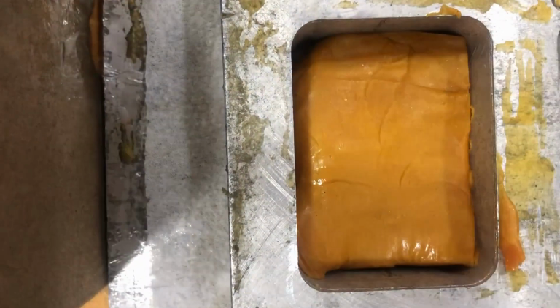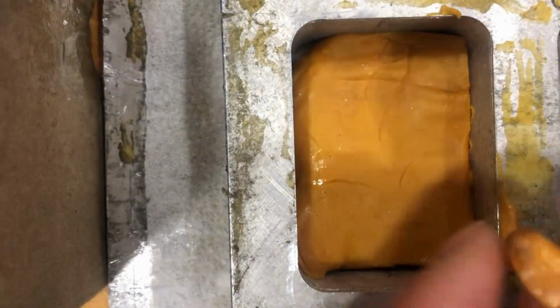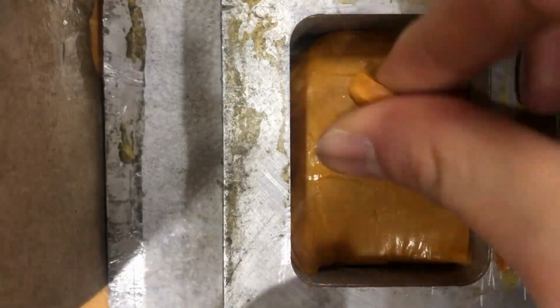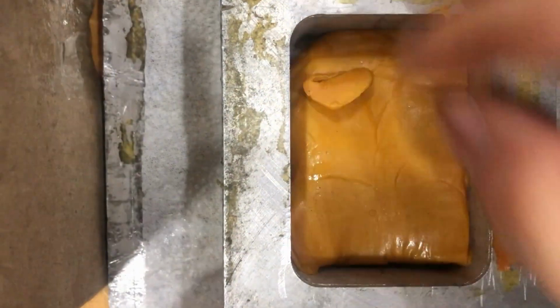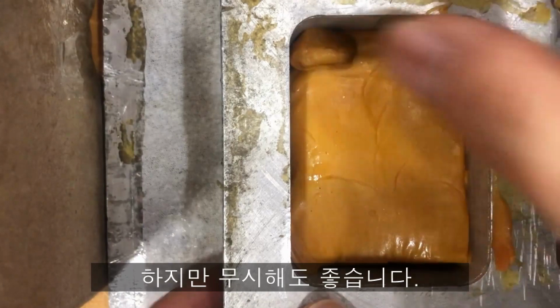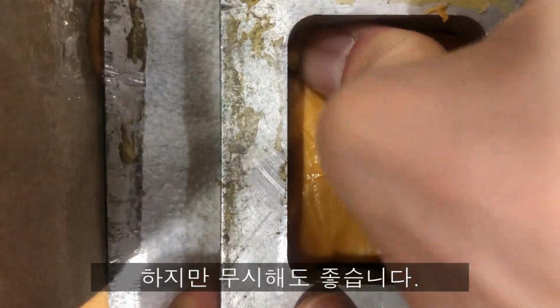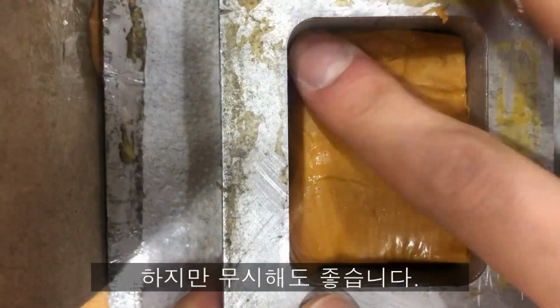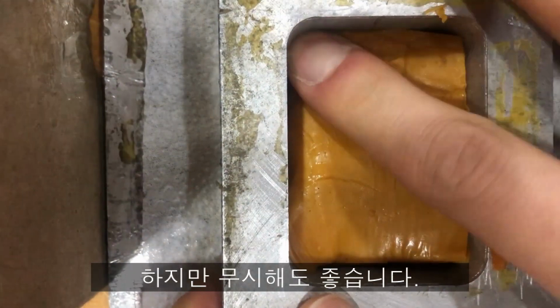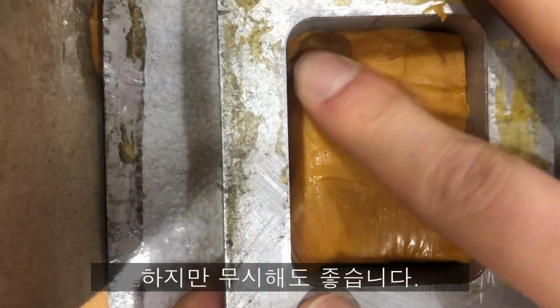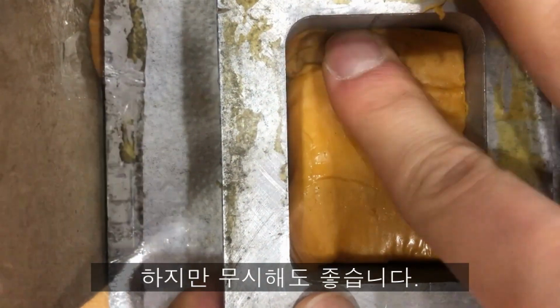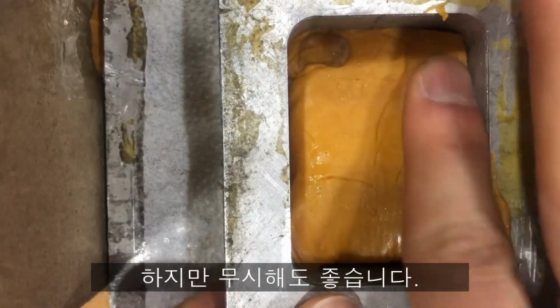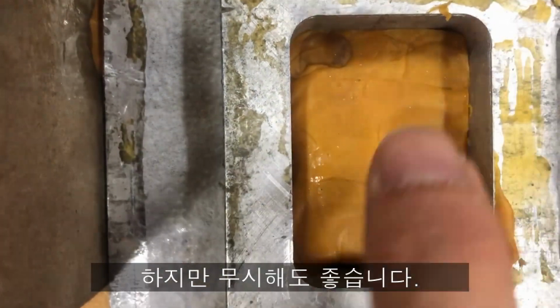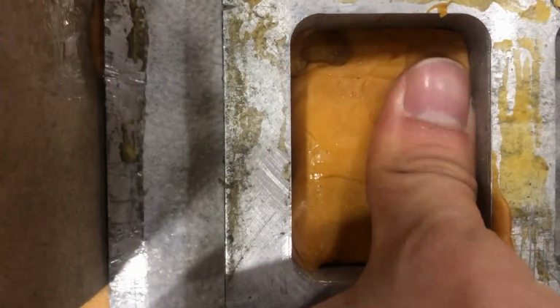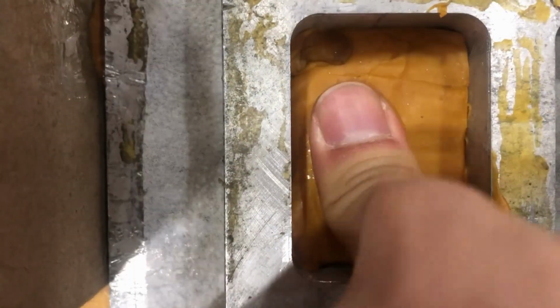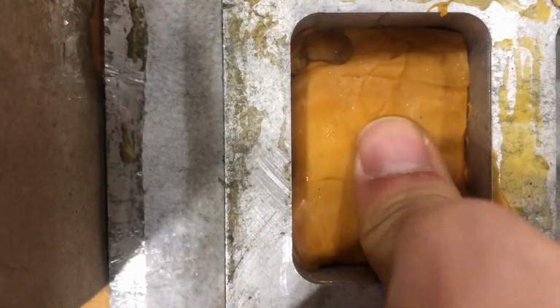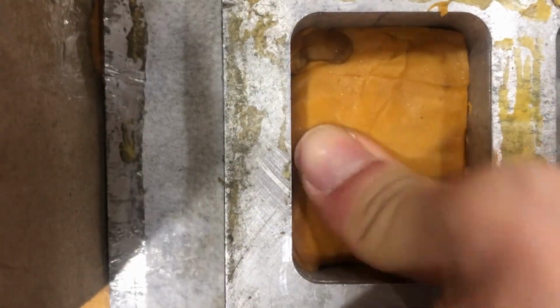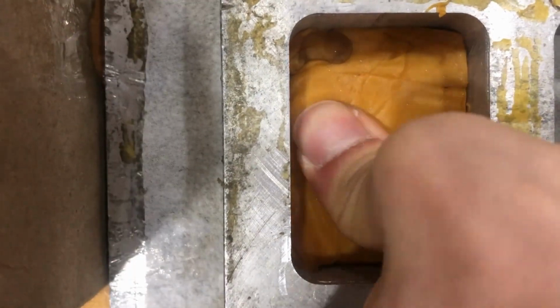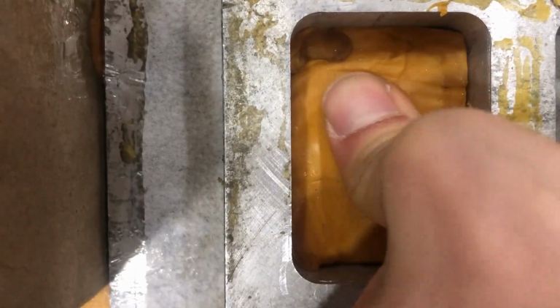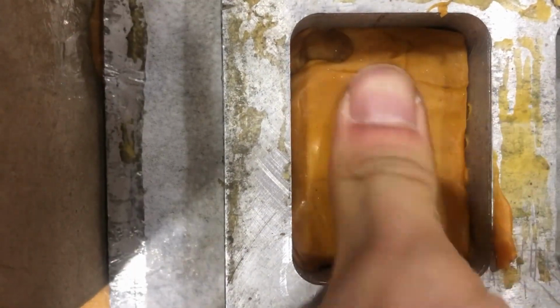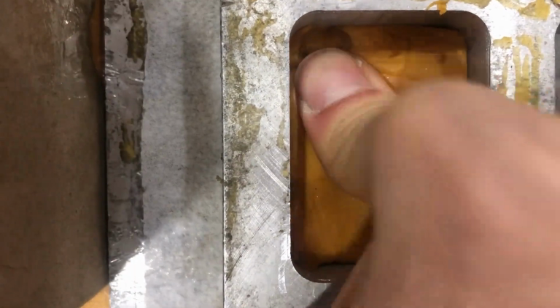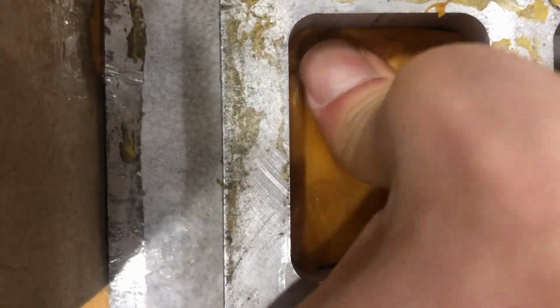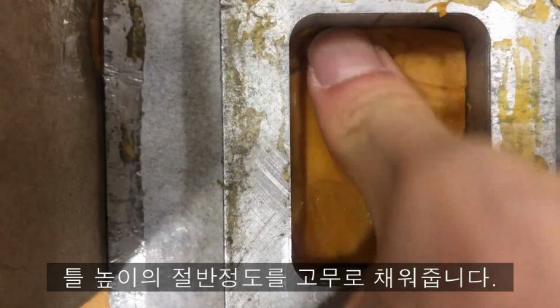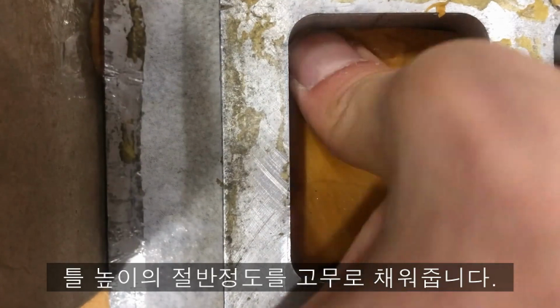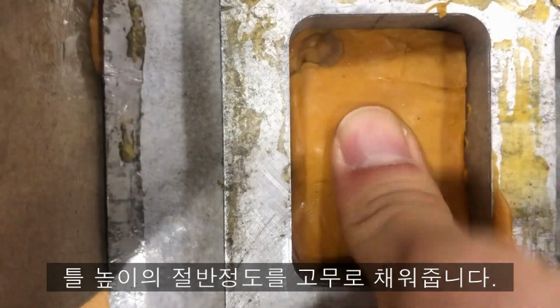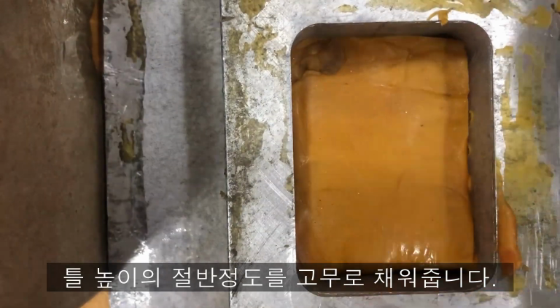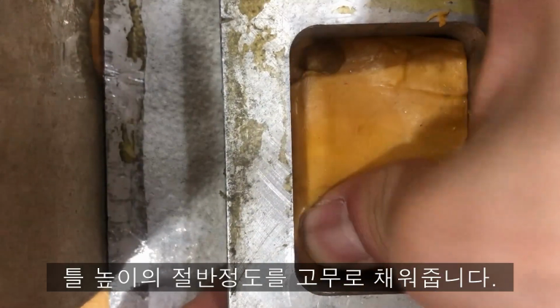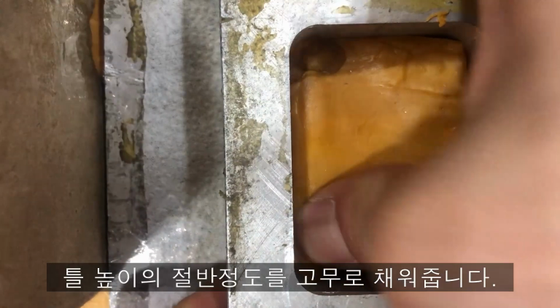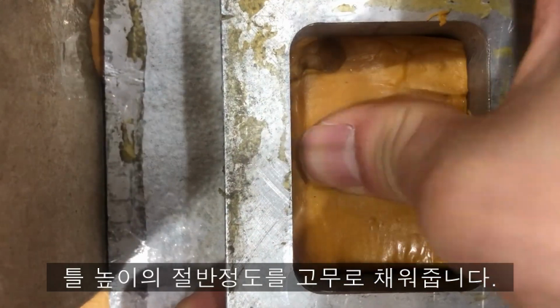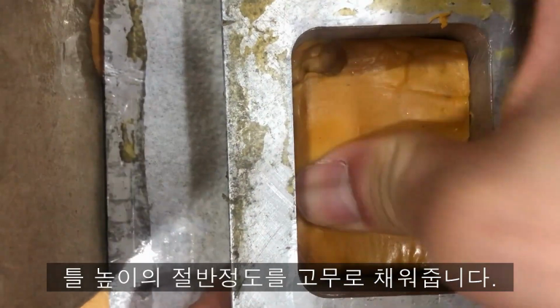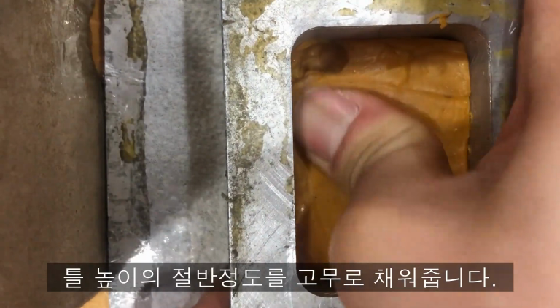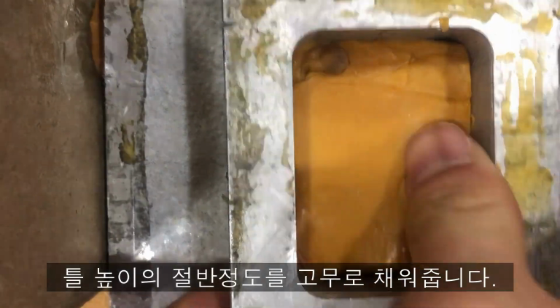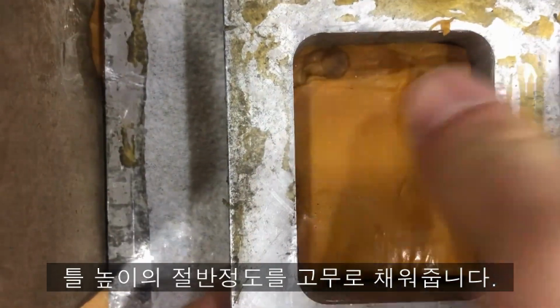But it does not matter much, because cutting nails is quite annoying. Anyway, the rubber molds up to half the height of the frame.